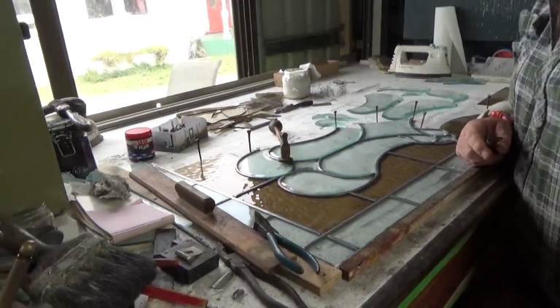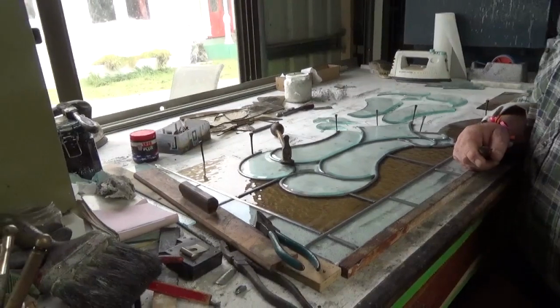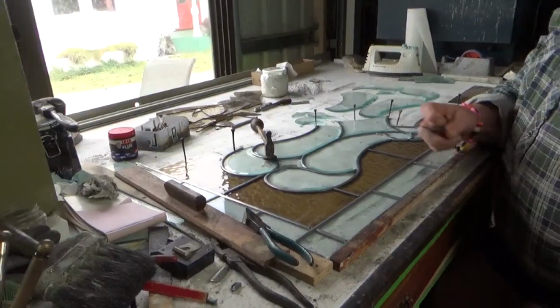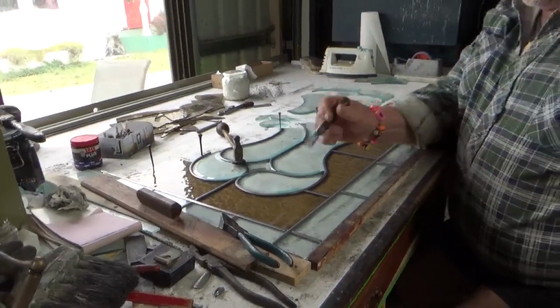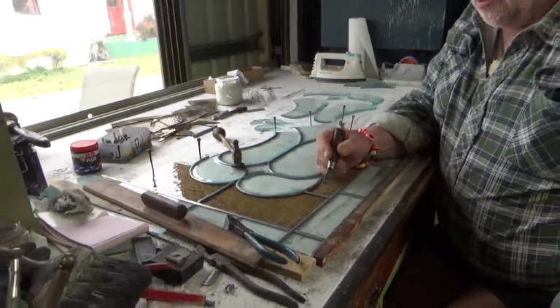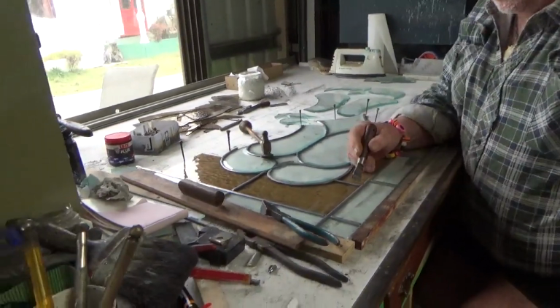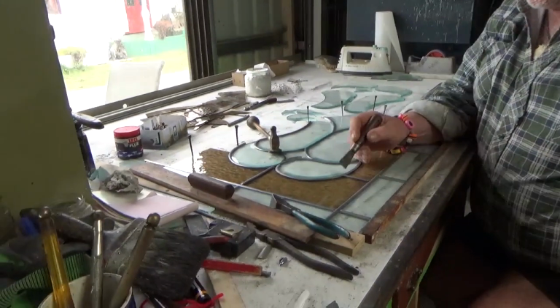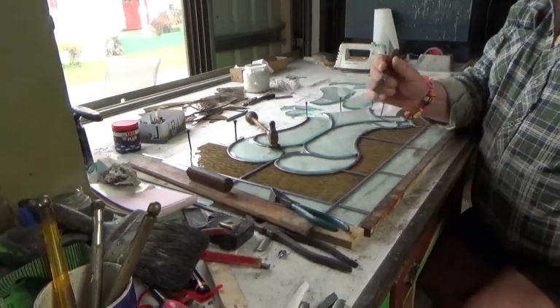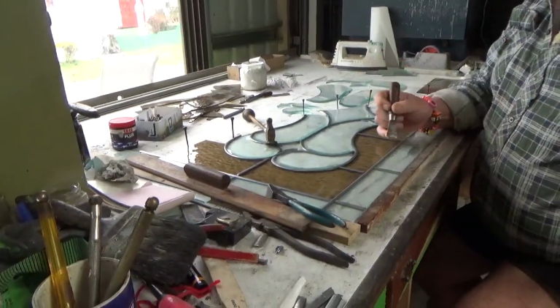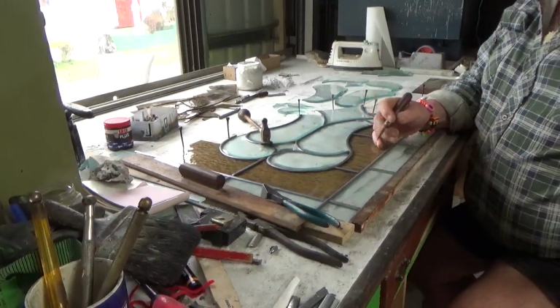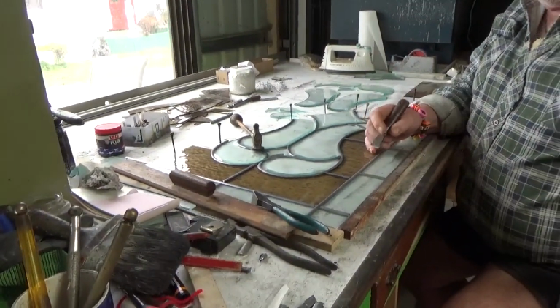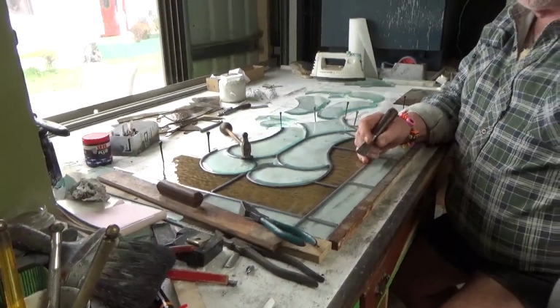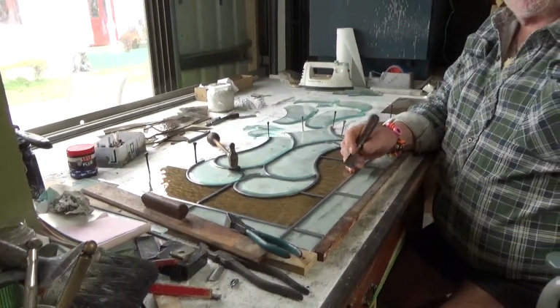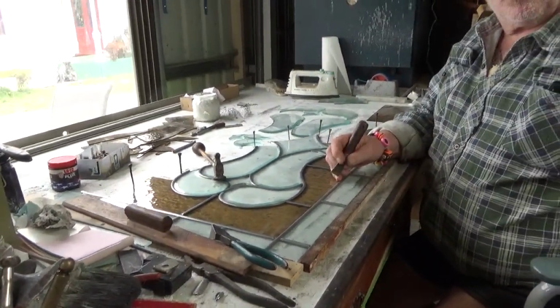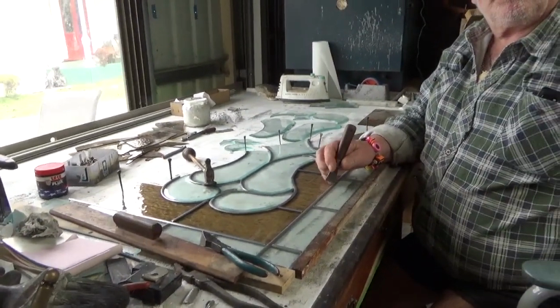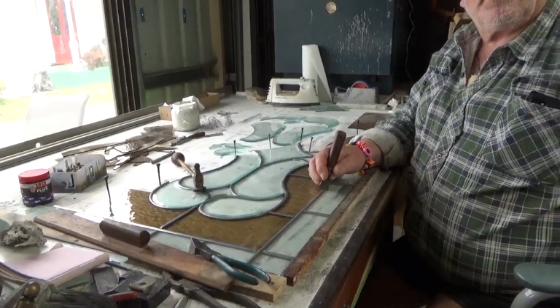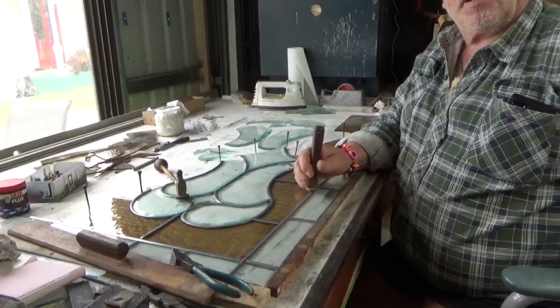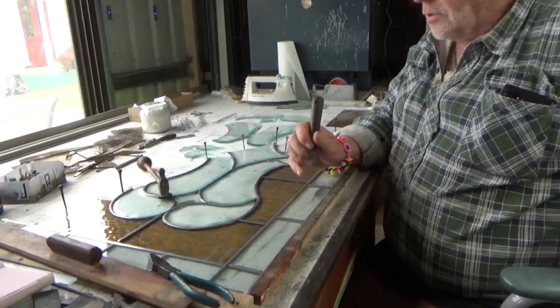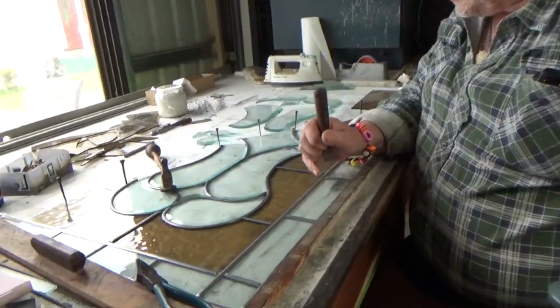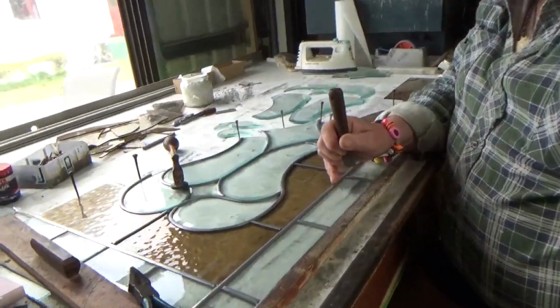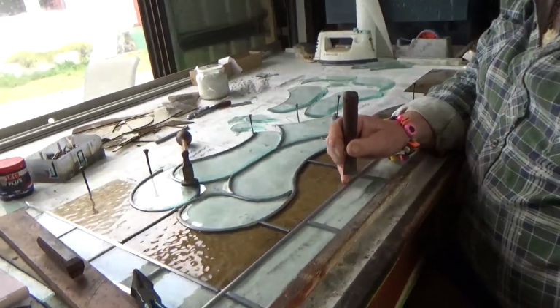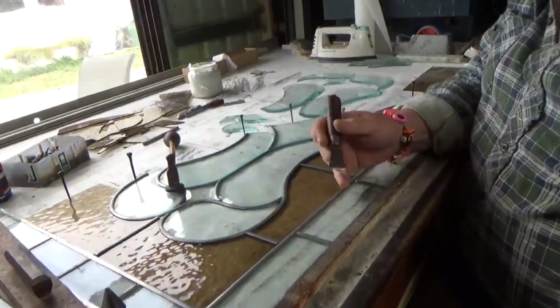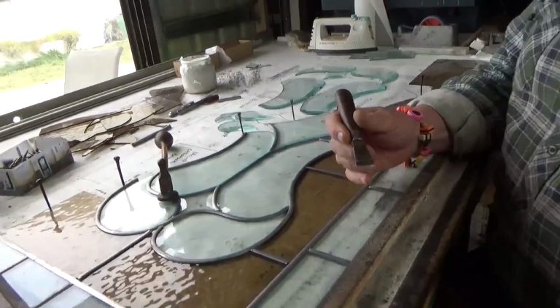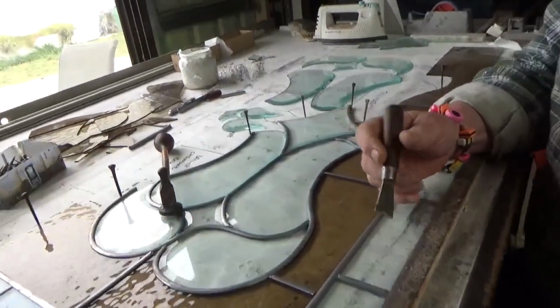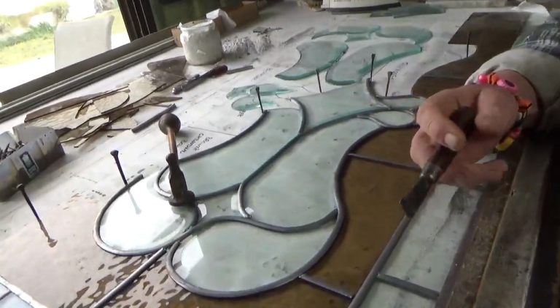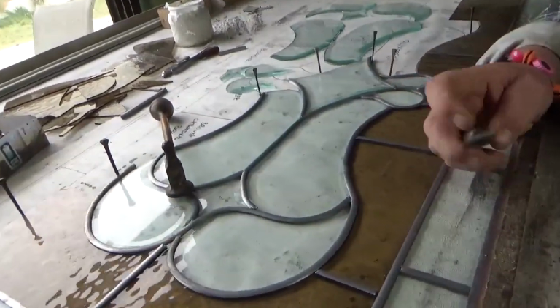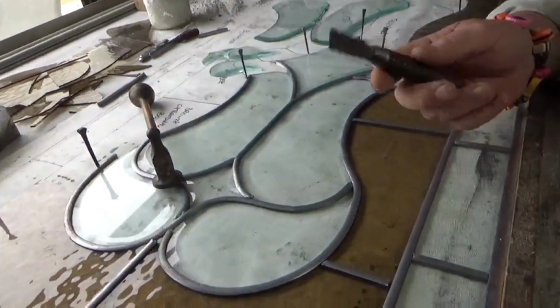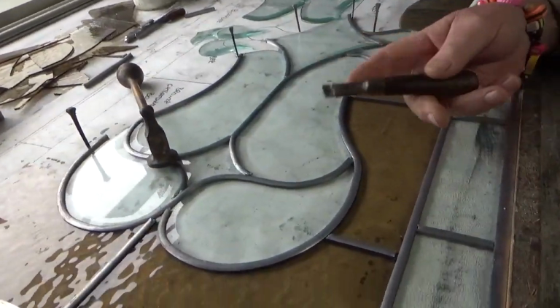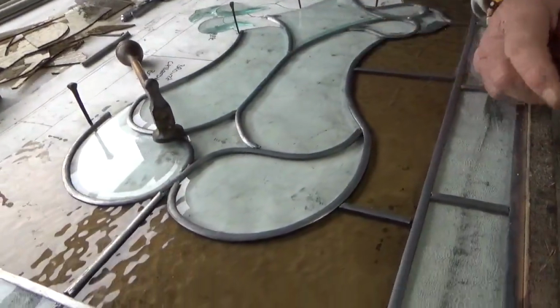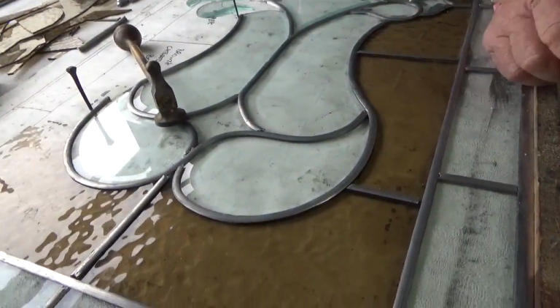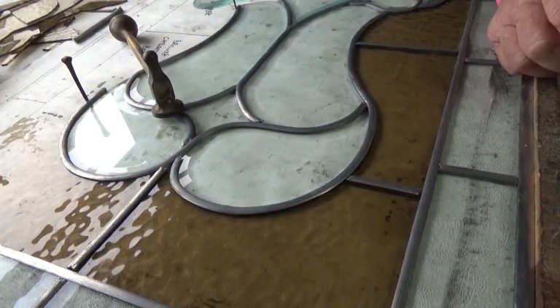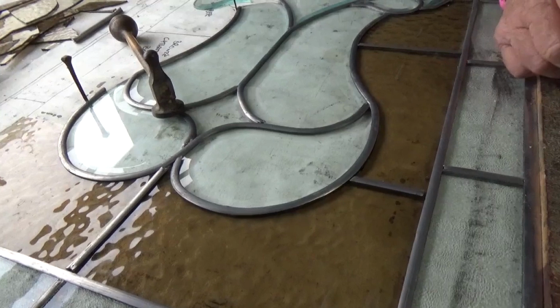Keep them nice and tight because it makes it a stronger window. But it does look cool though, doesn't it? Oh it's lovely, yes it is. No problems yet? No, so far so good, everything's okay.